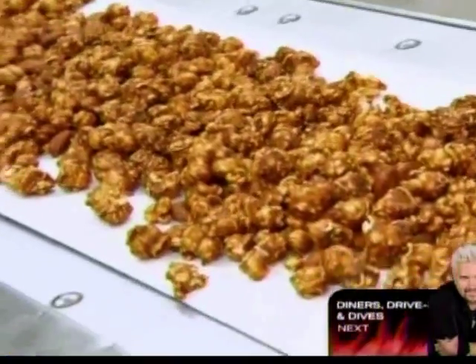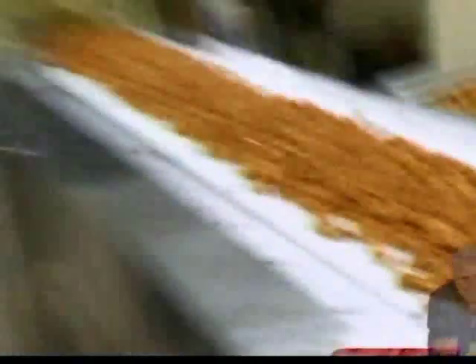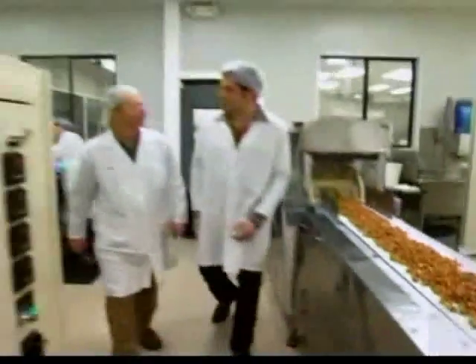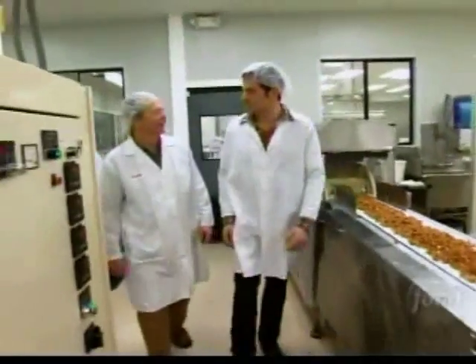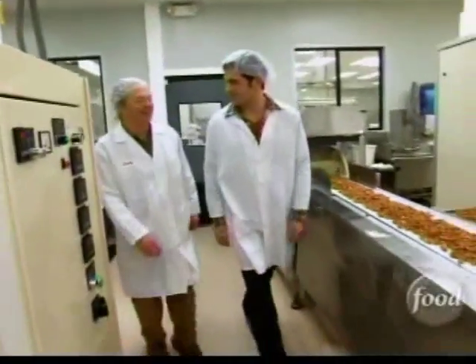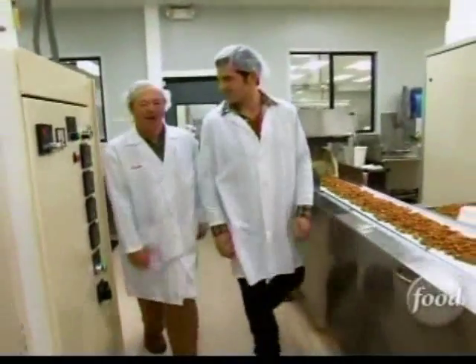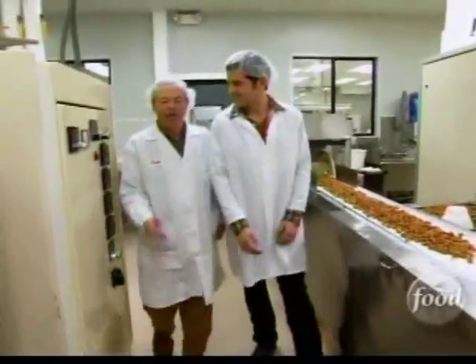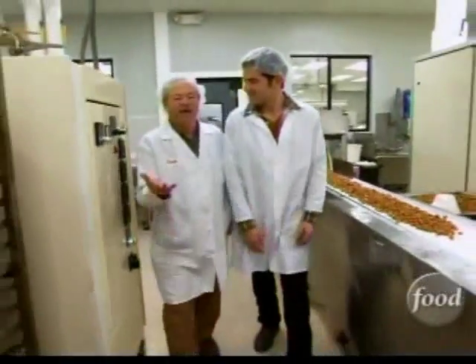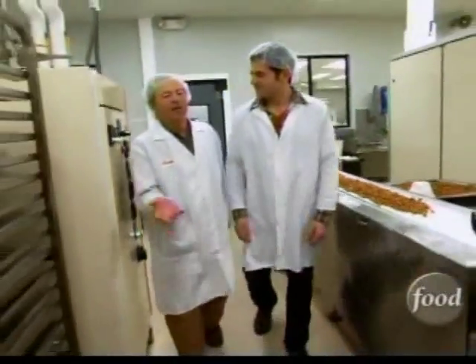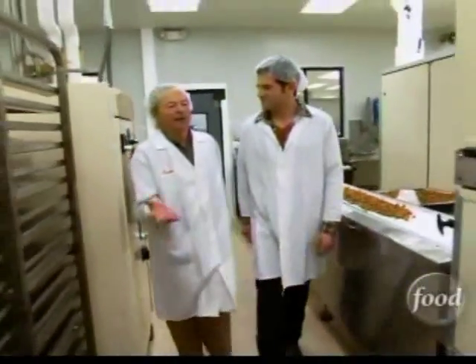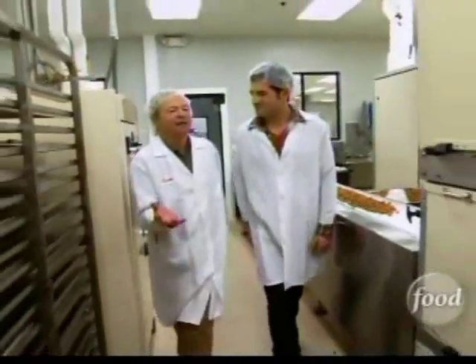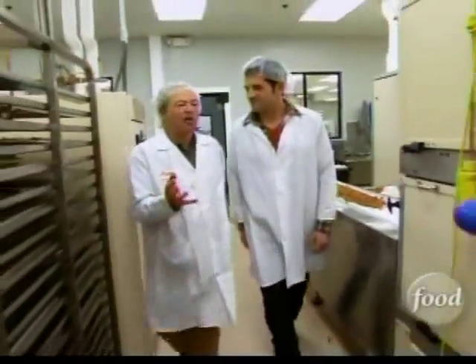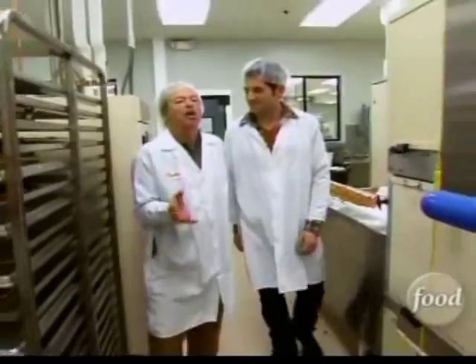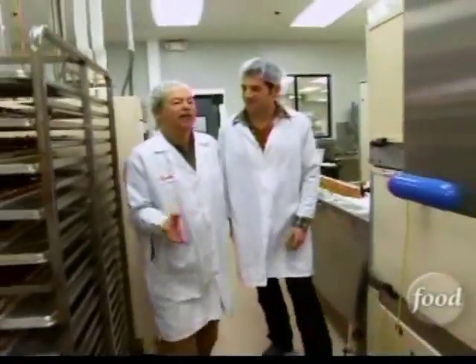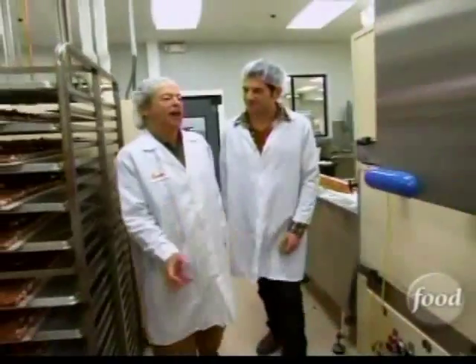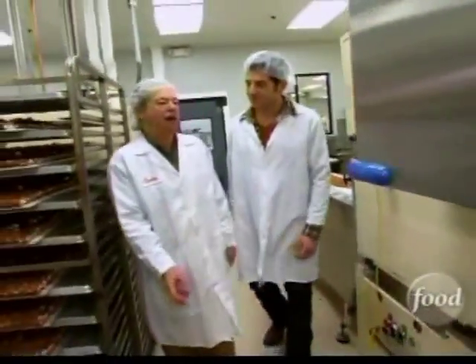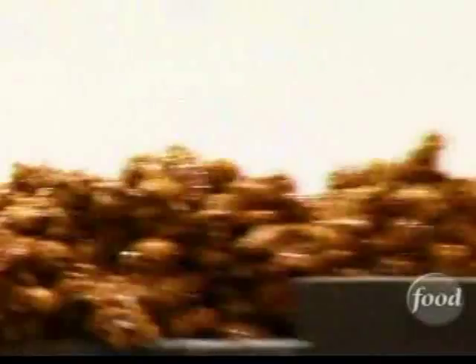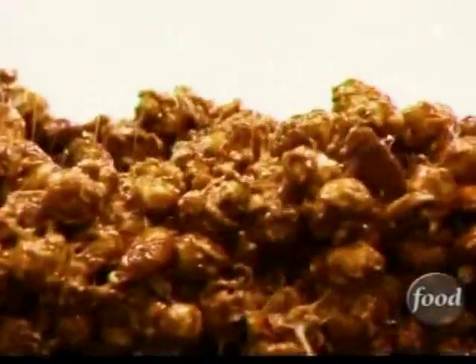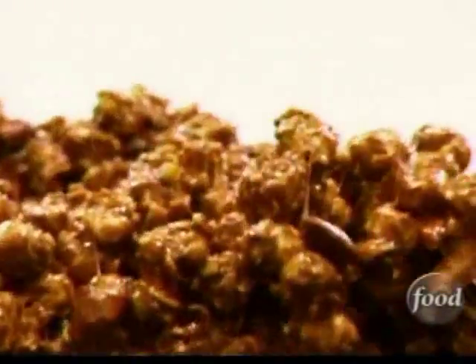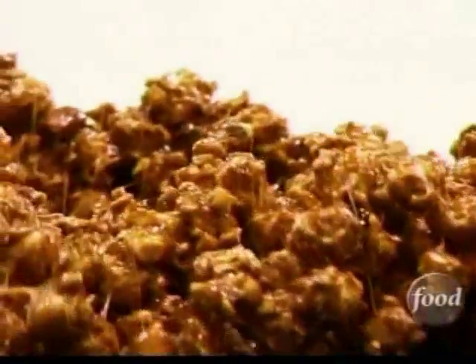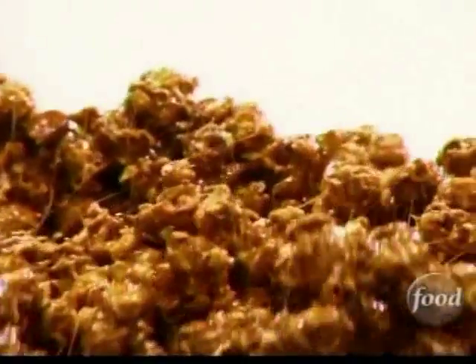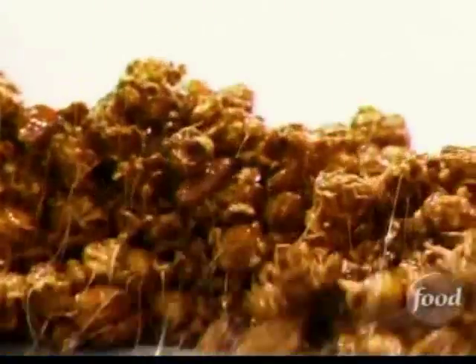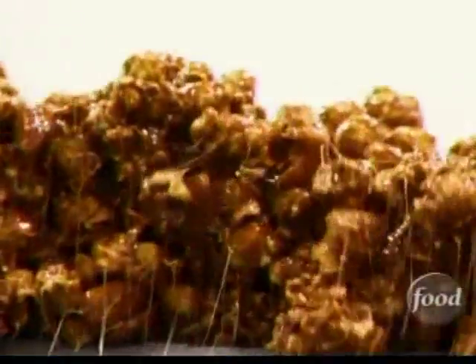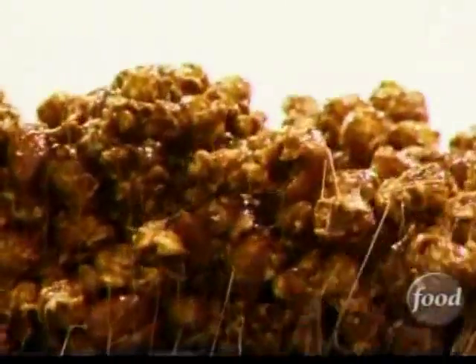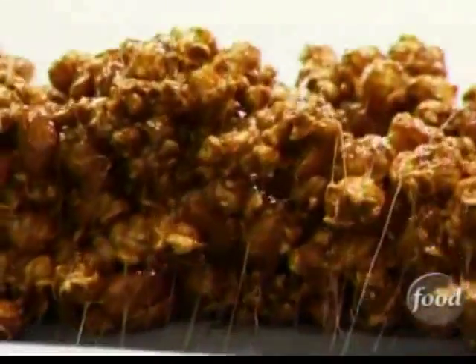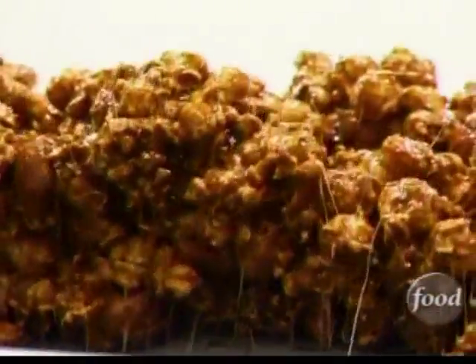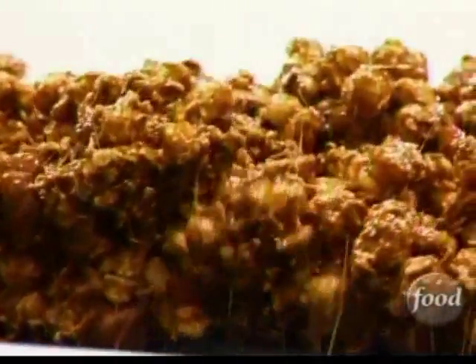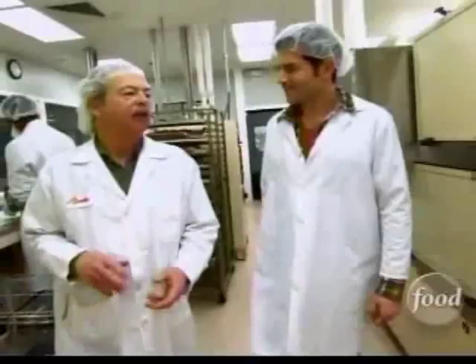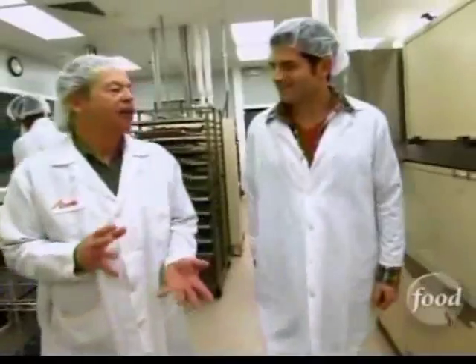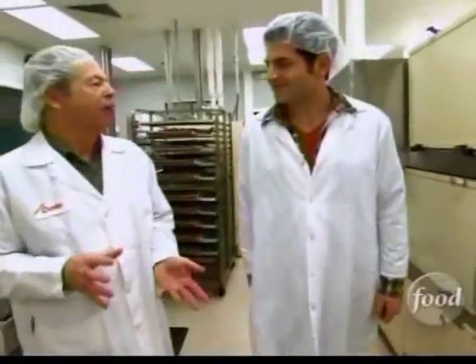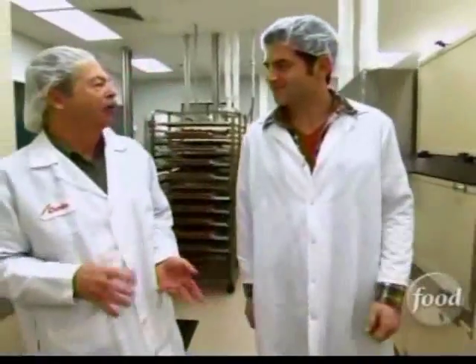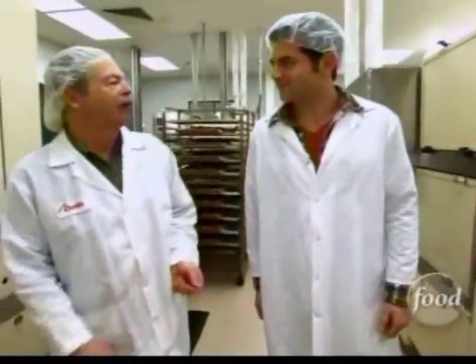So what is Moose Munch? Moose Munch is the most premium caramel corn you could ever set out to make. We use the best butter, brown sugar, honey, just to give it that perfect flavor.